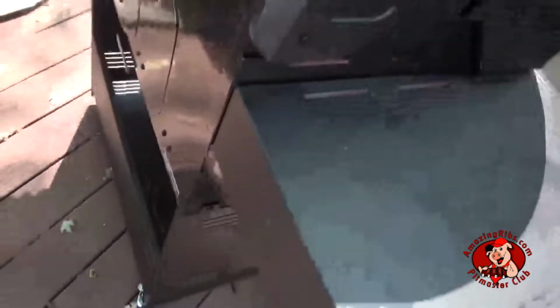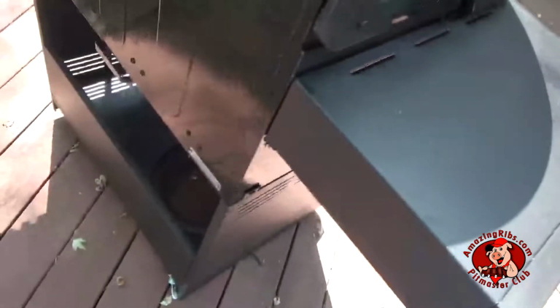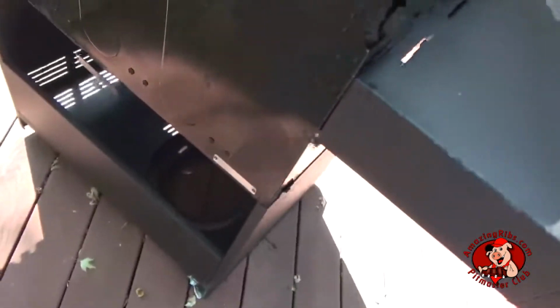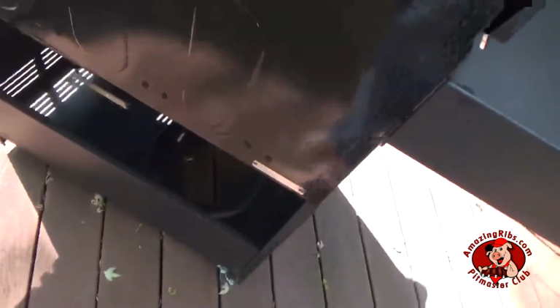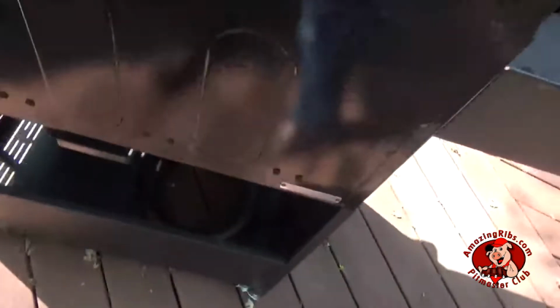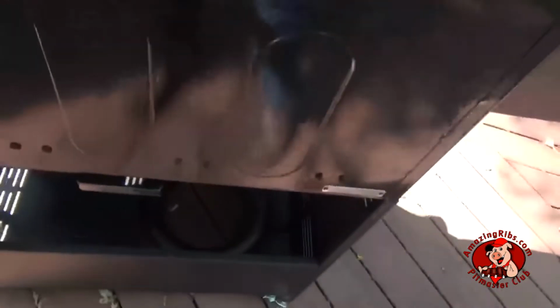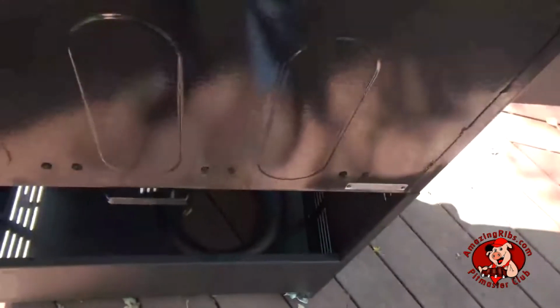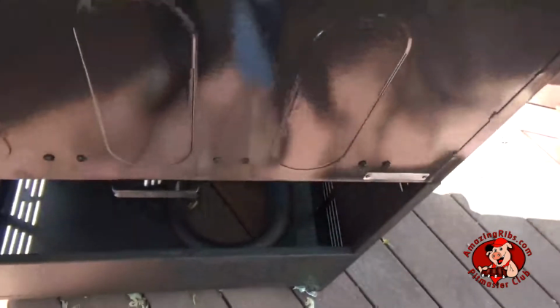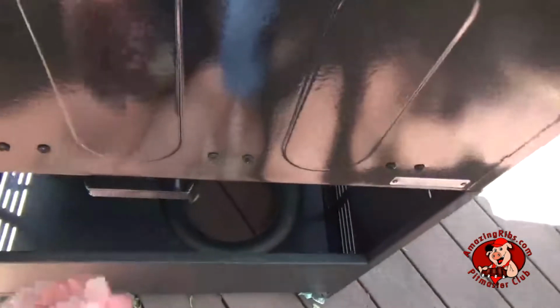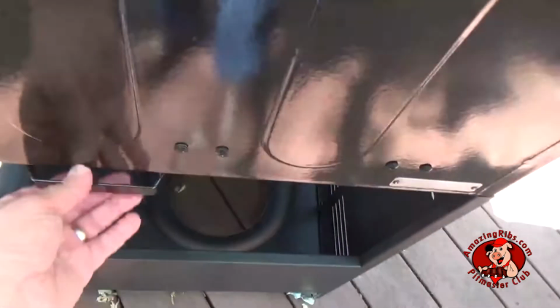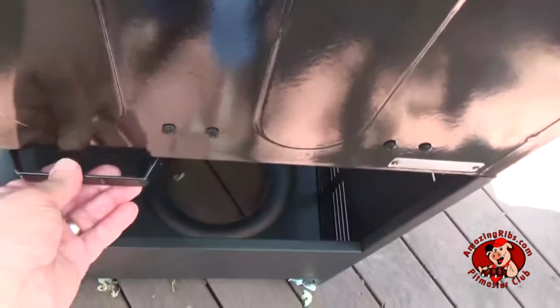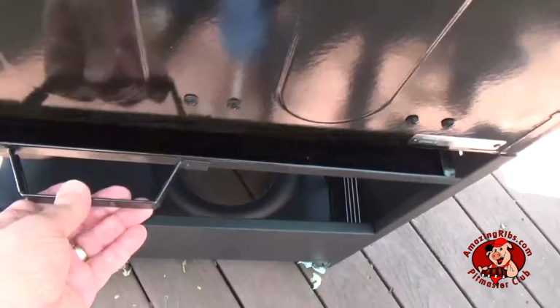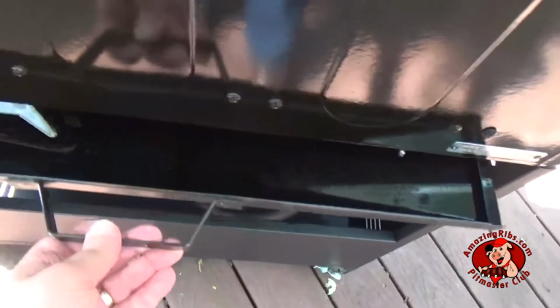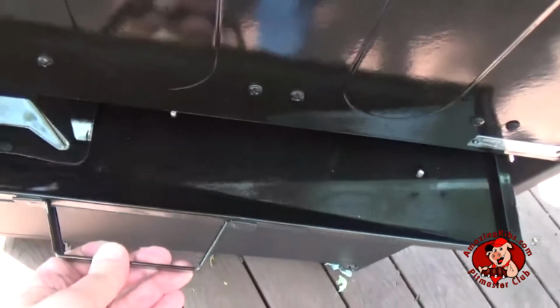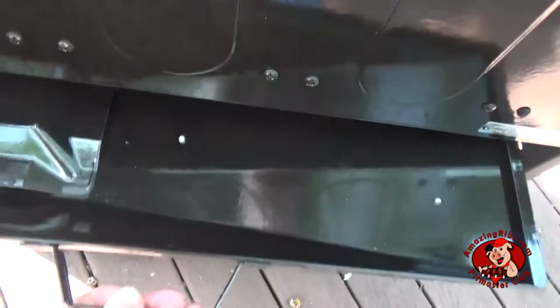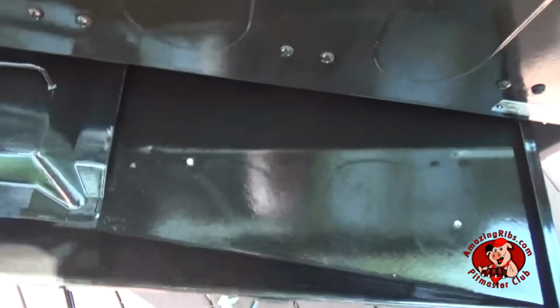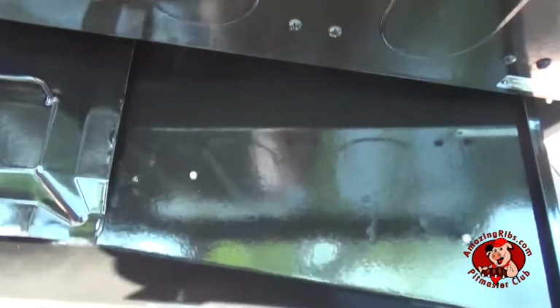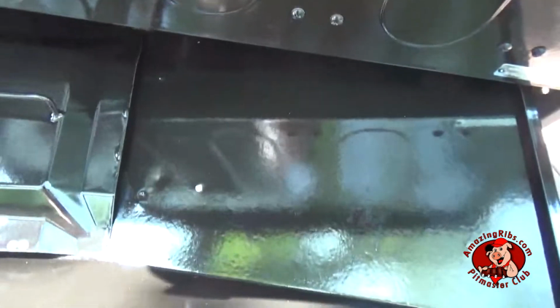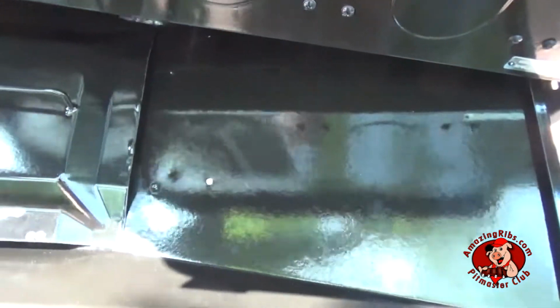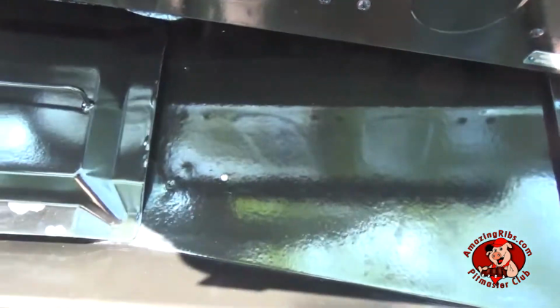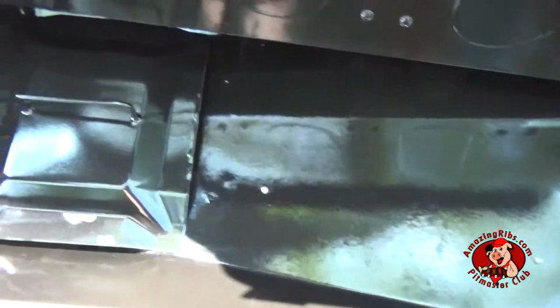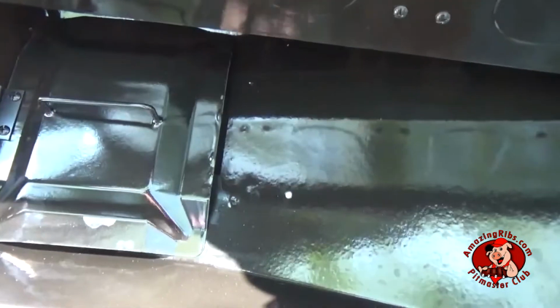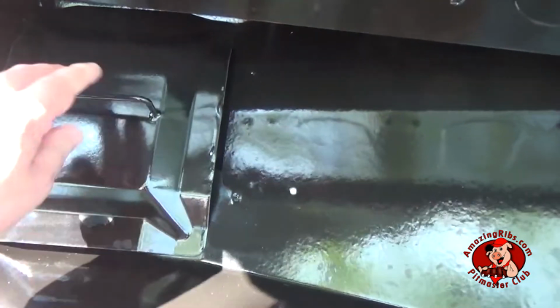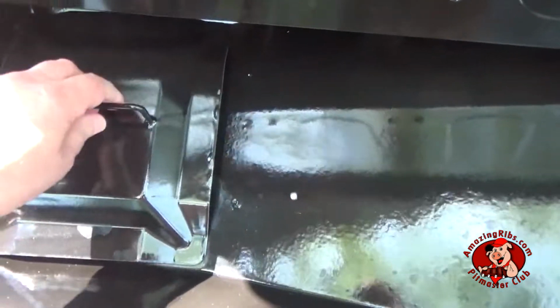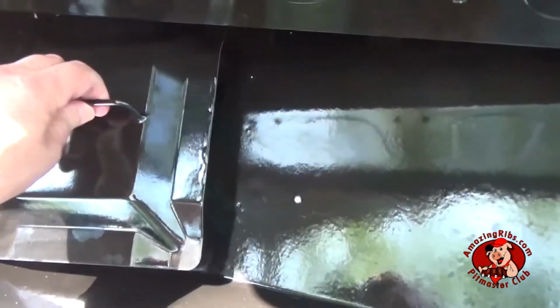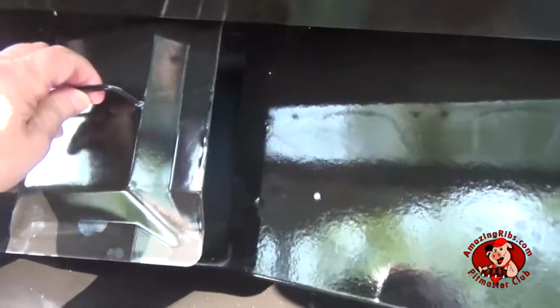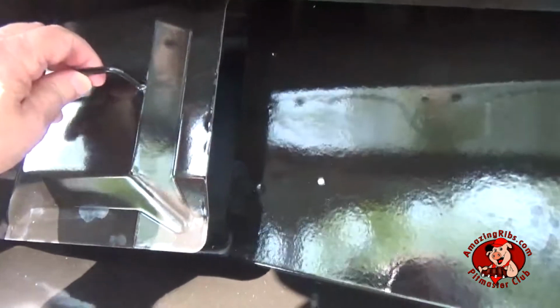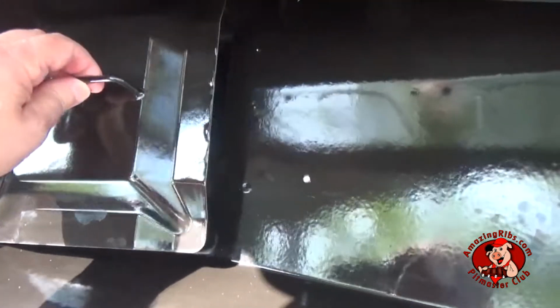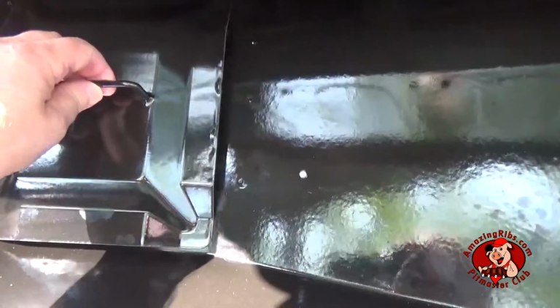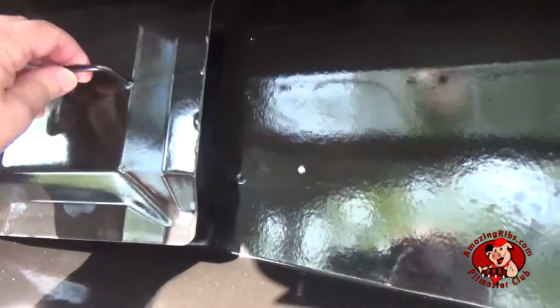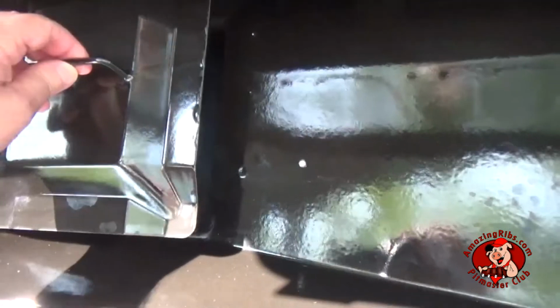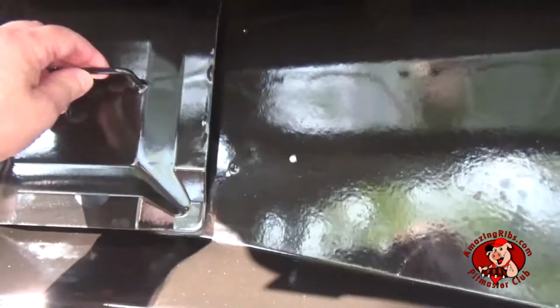The drip tray slides out from the back. Here's that protective hinged cover.